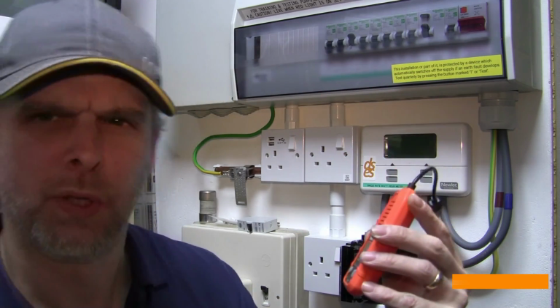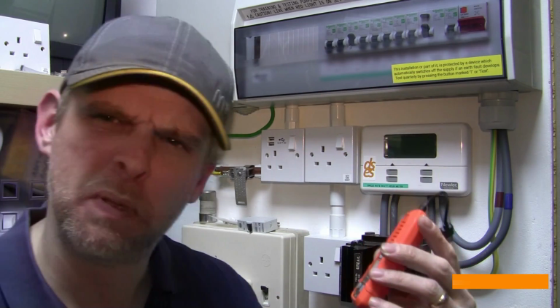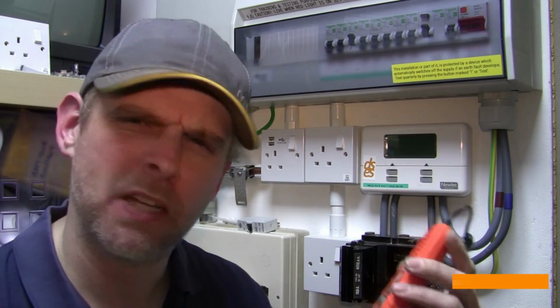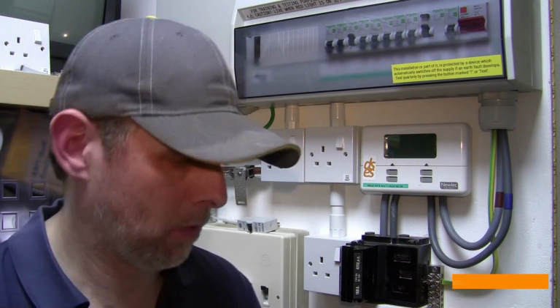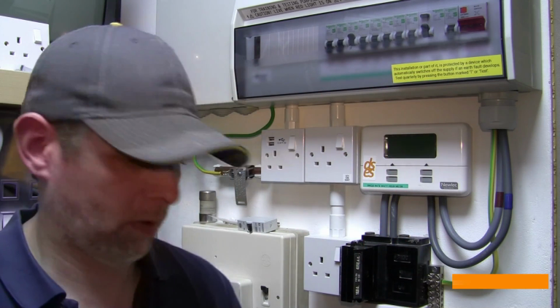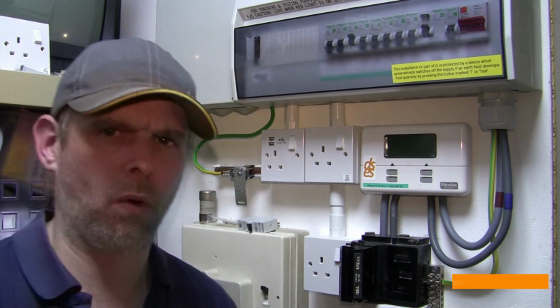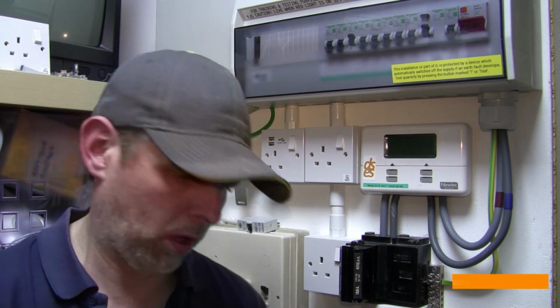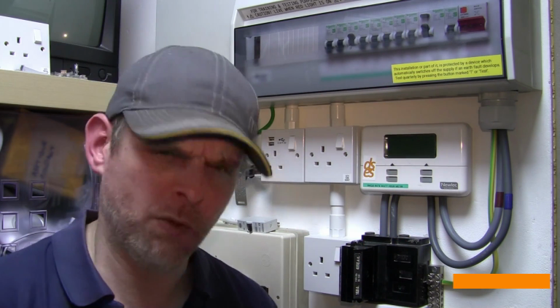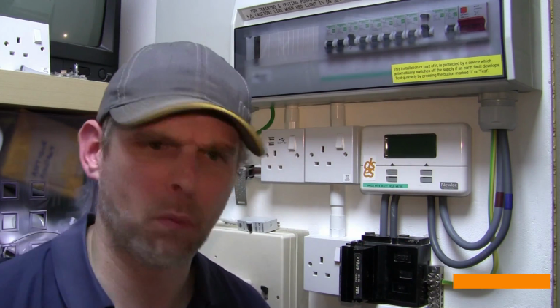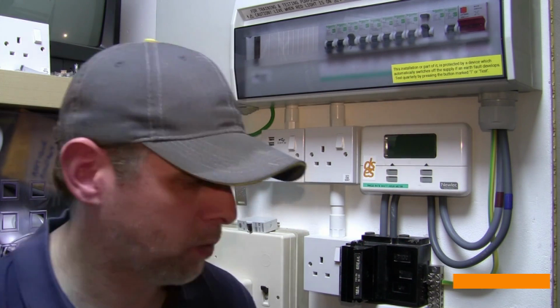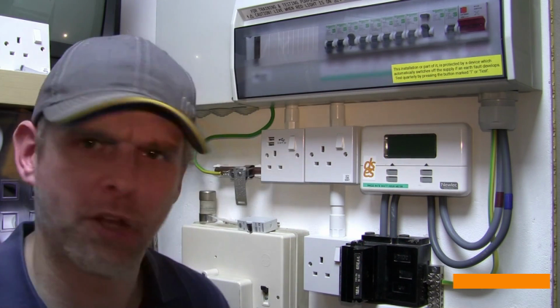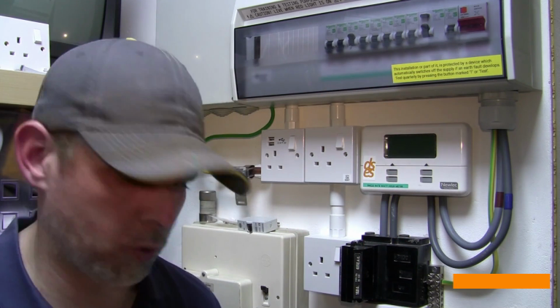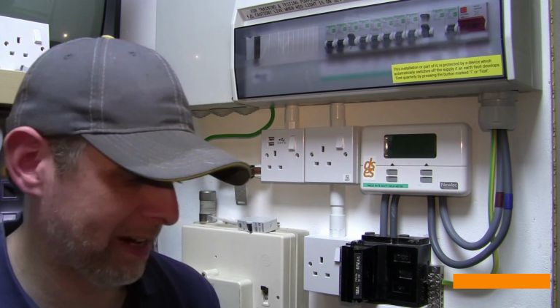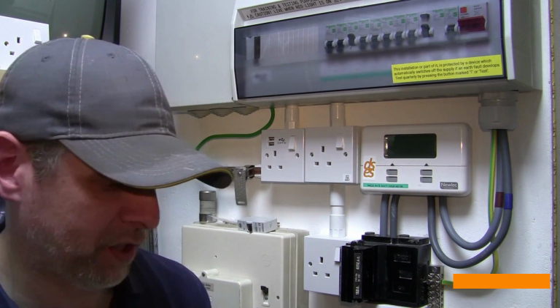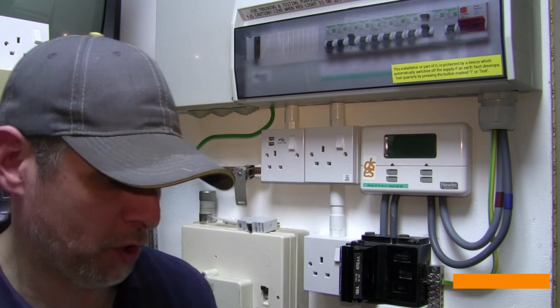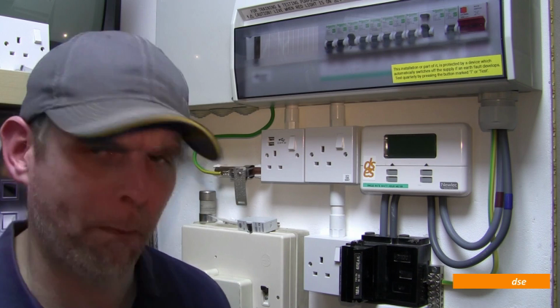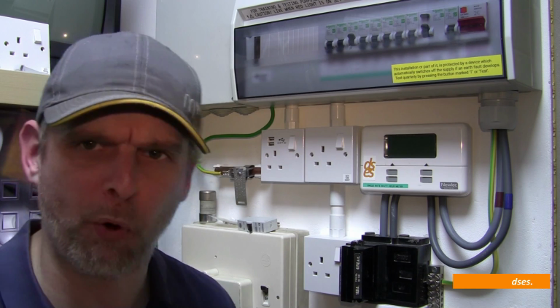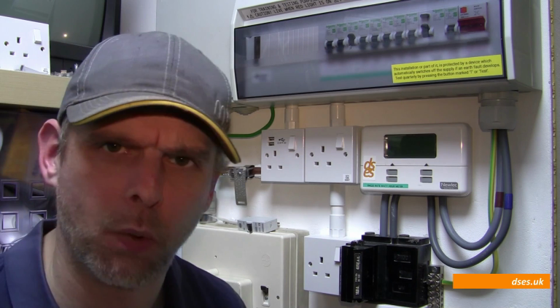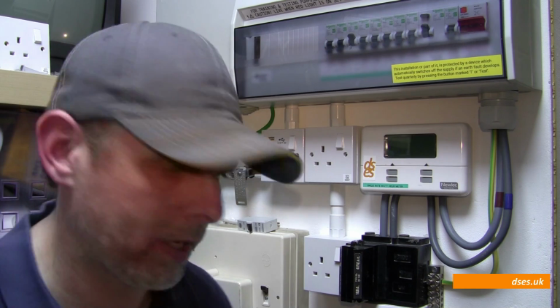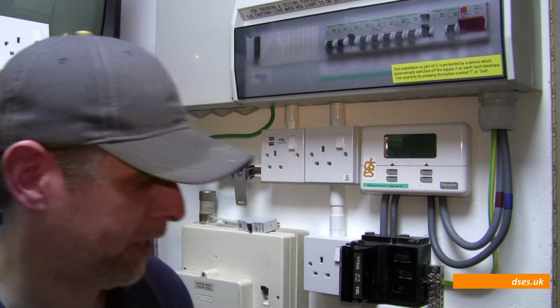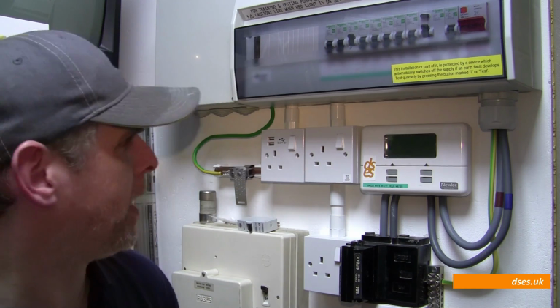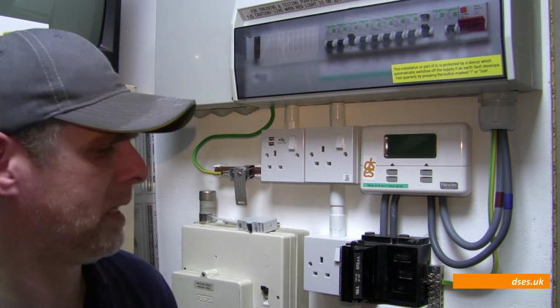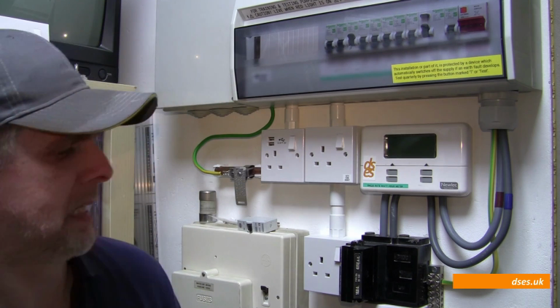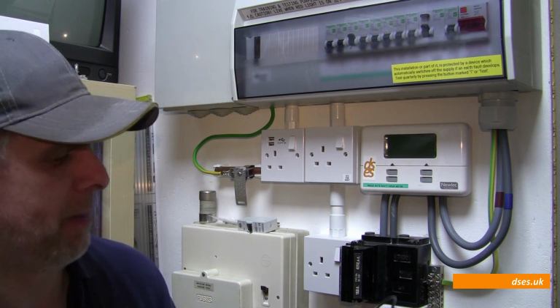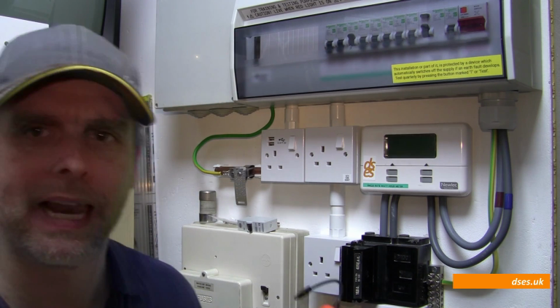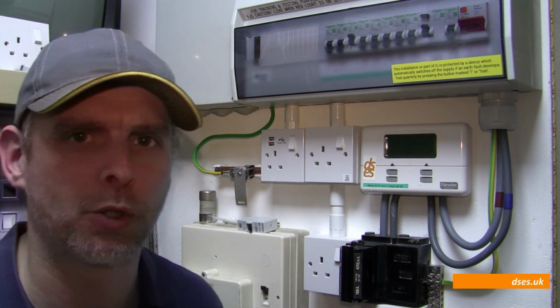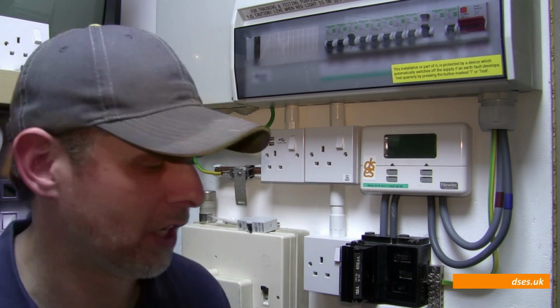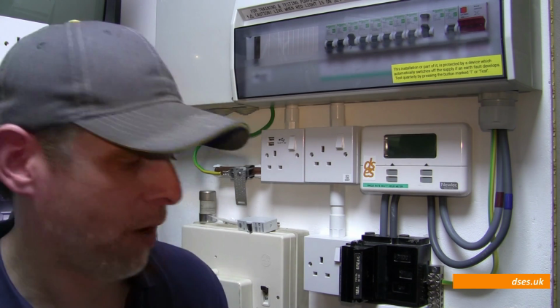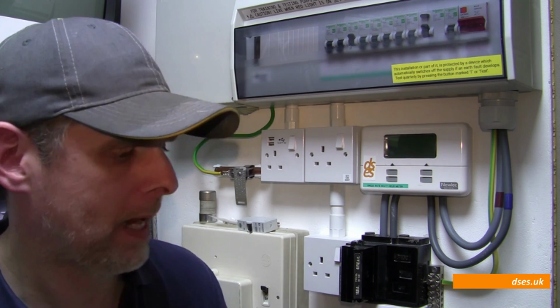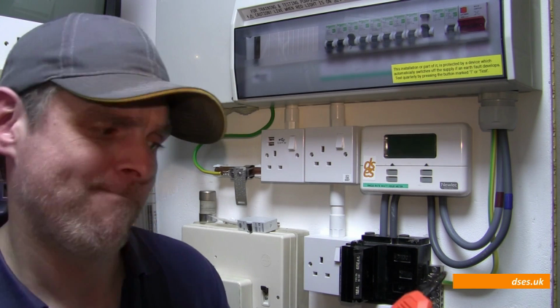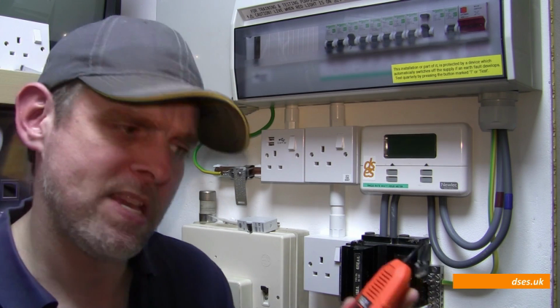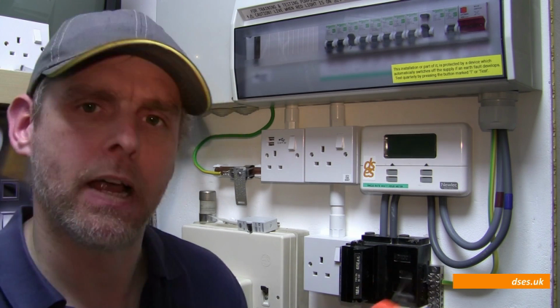USB tester? USB what? What on earth are you talking about David? Why would I need a USB tester? I'm an electrician.